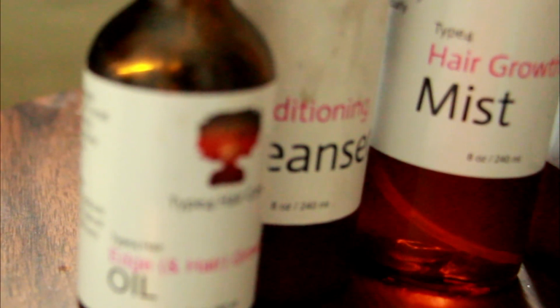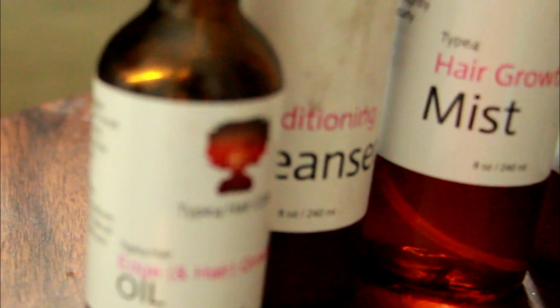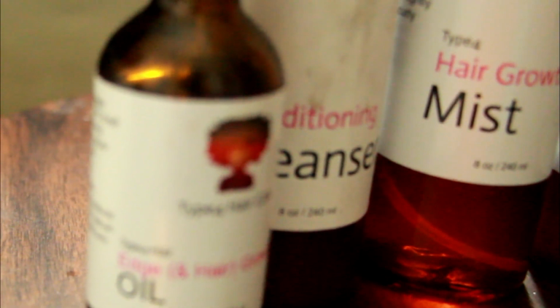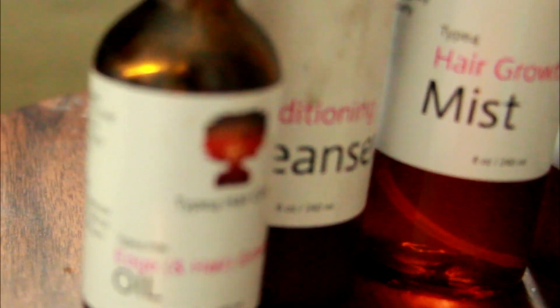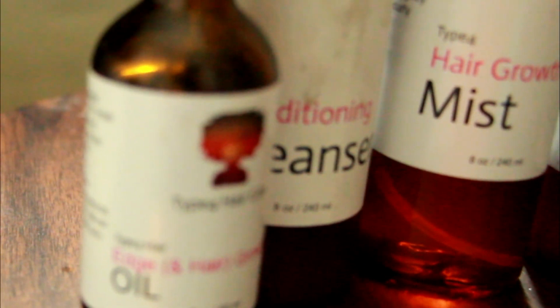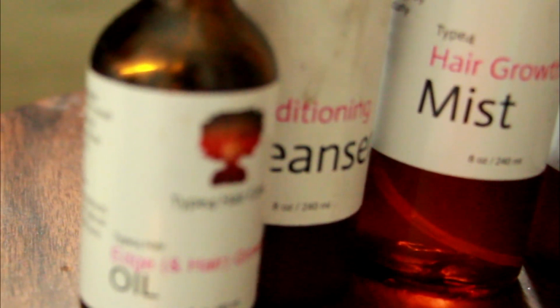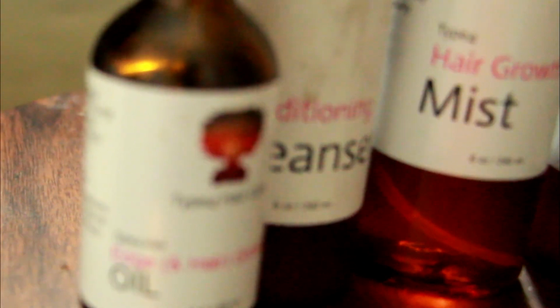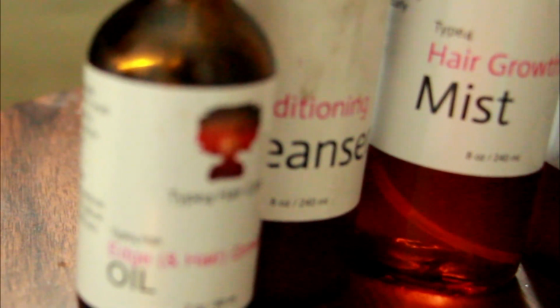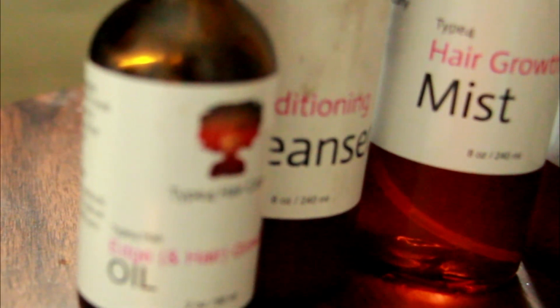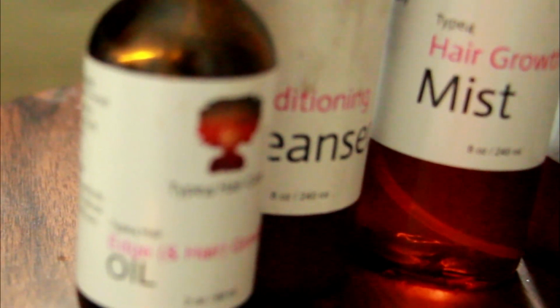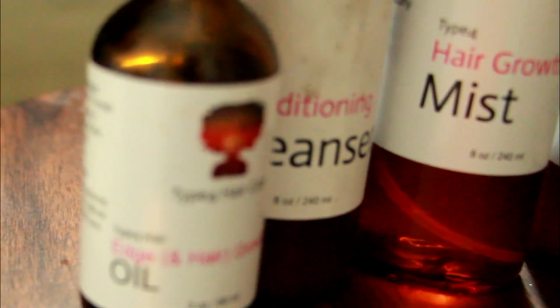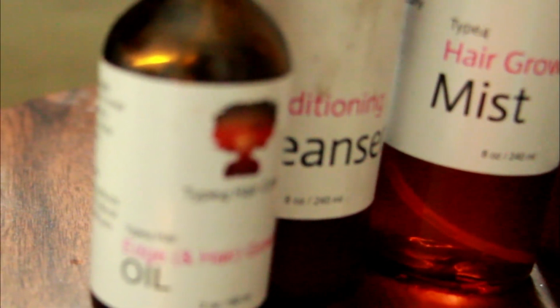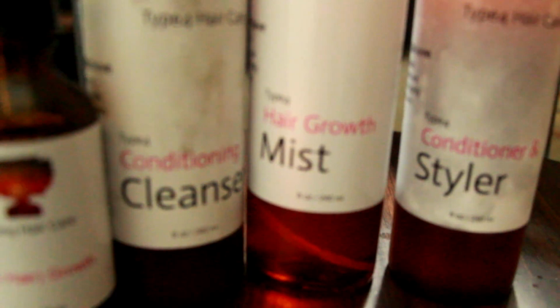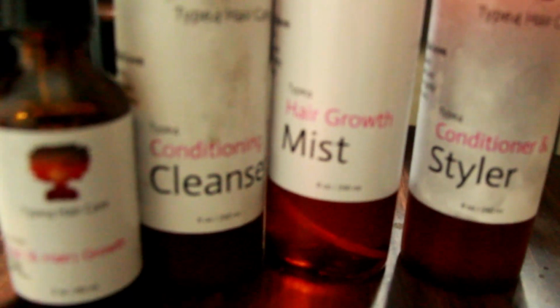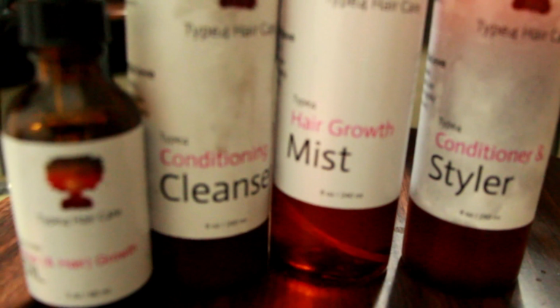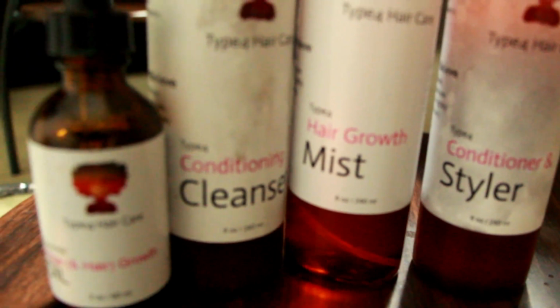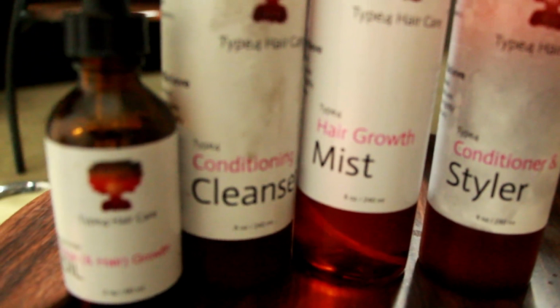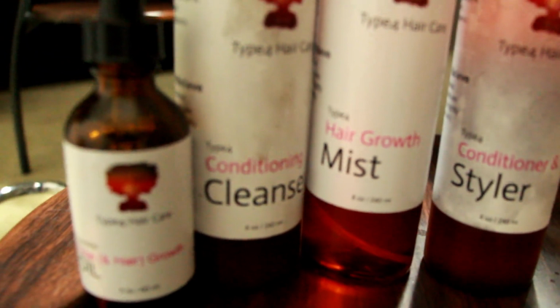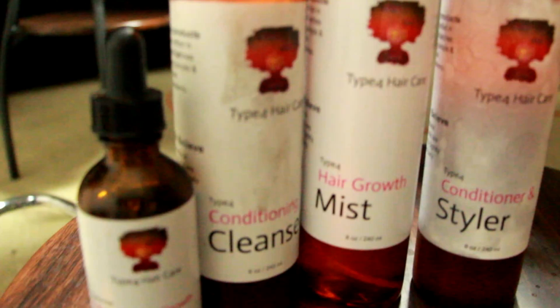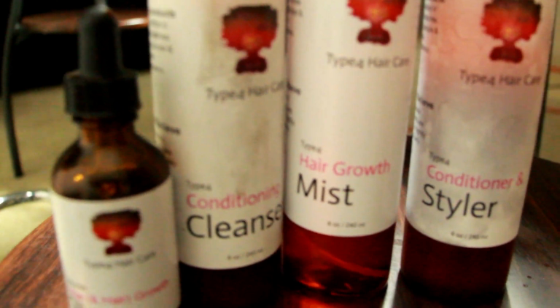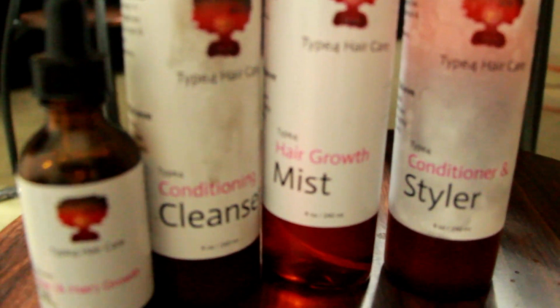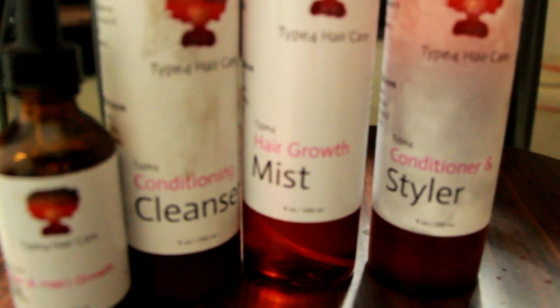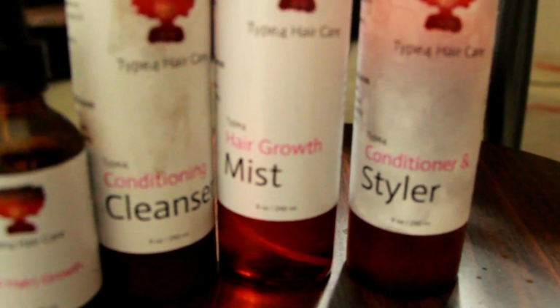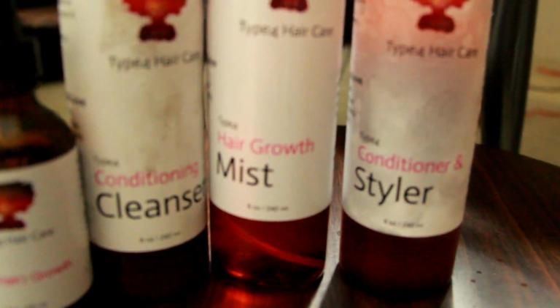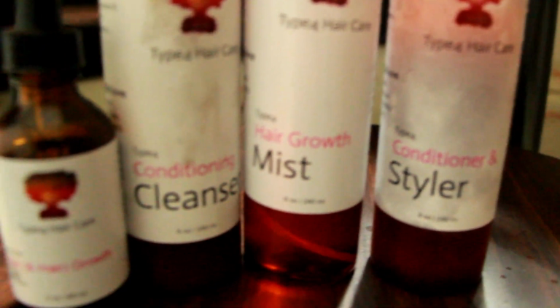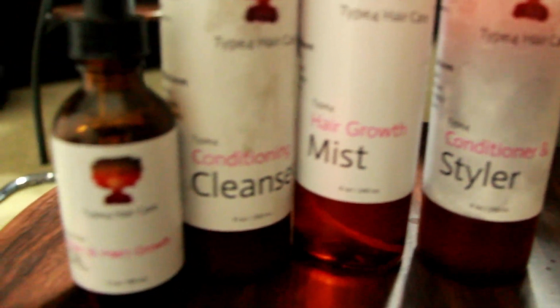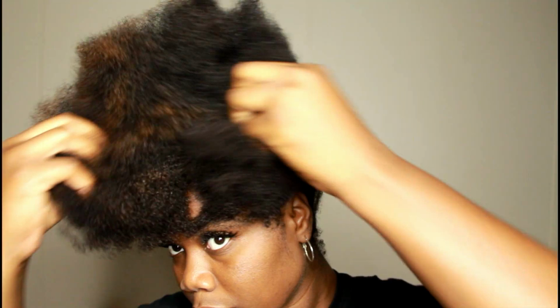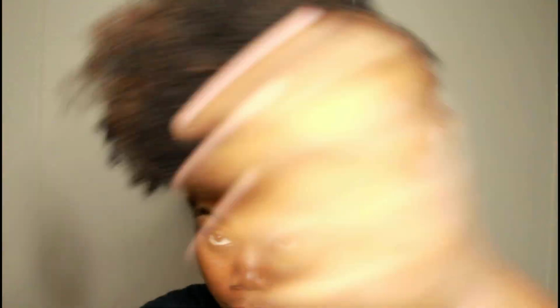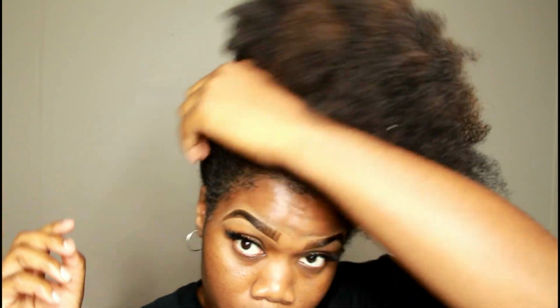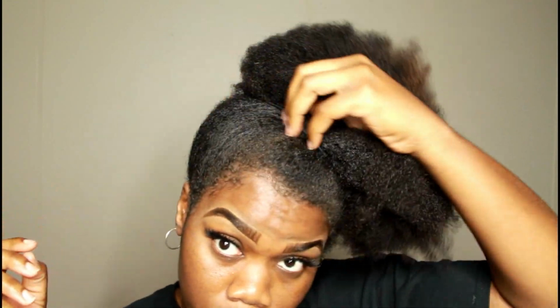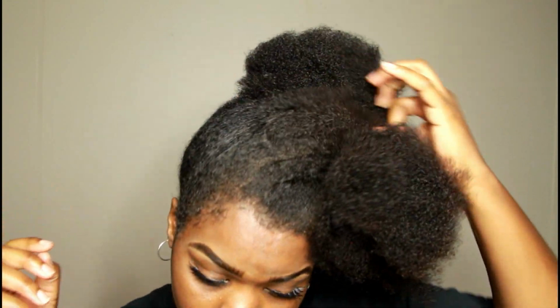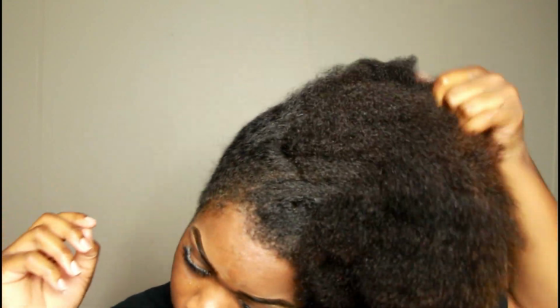Hey y'all, it's your girl Hair Shanae and I am back with another video. Today's video, I've partnered with Type 4 Hair Care and I'm going to show you guys how I do a flat twist out using their products.